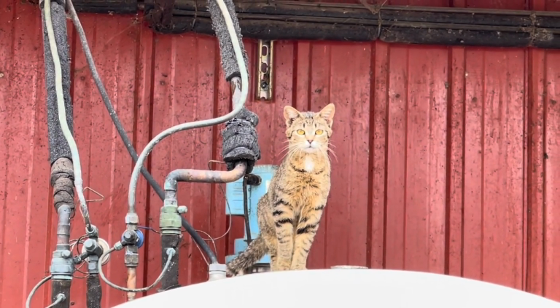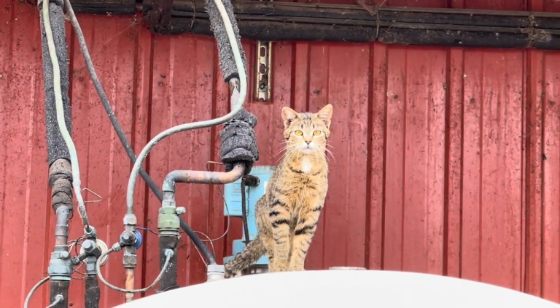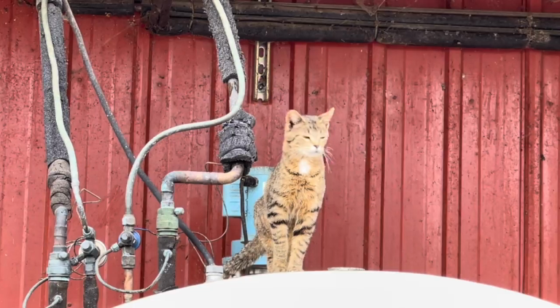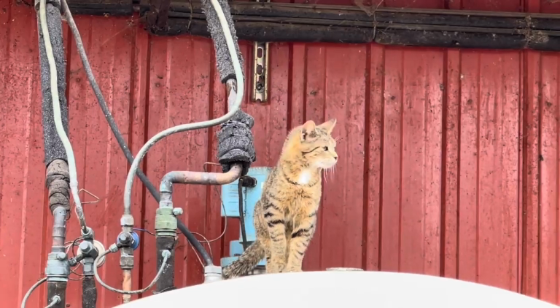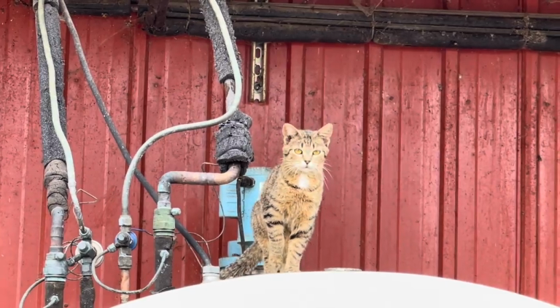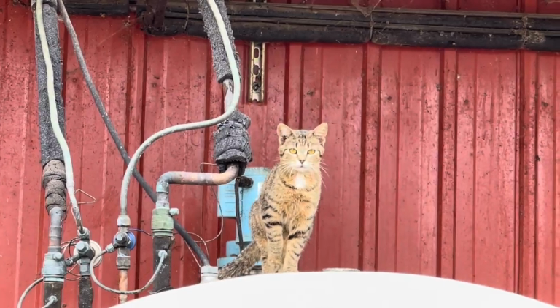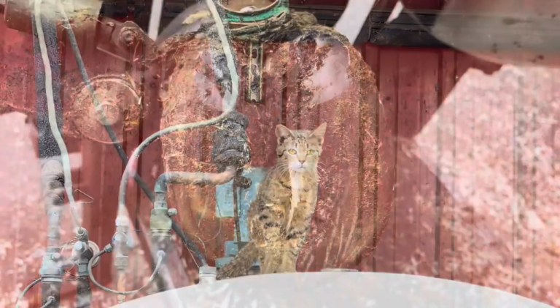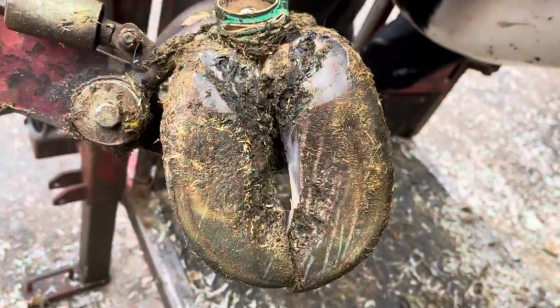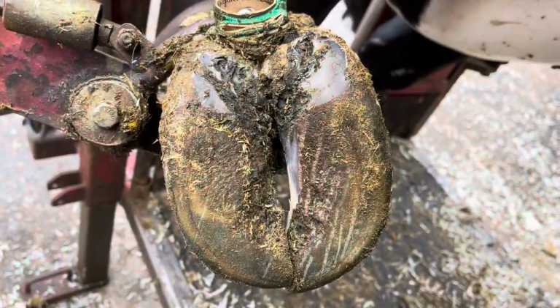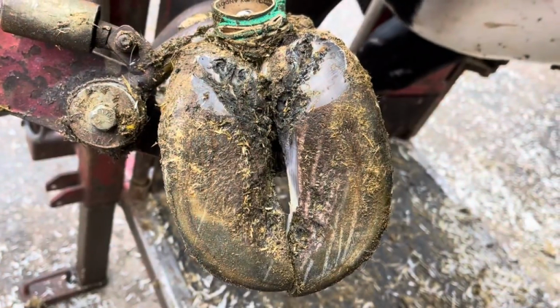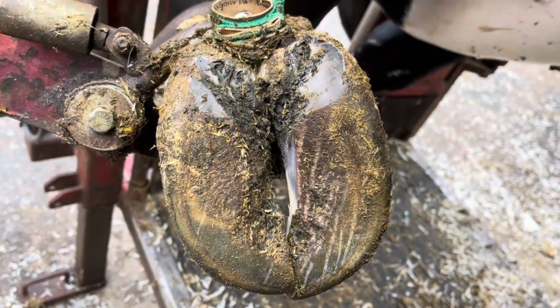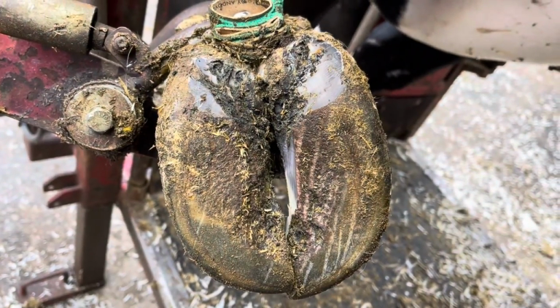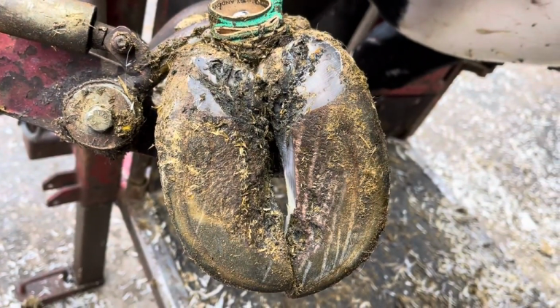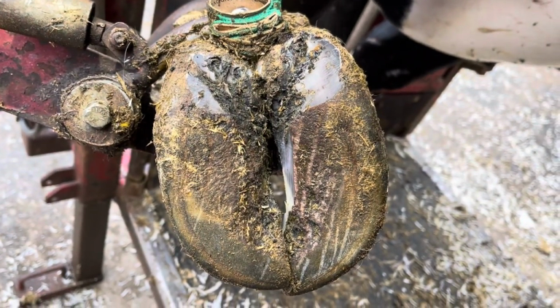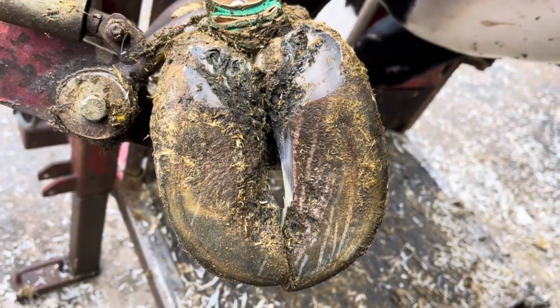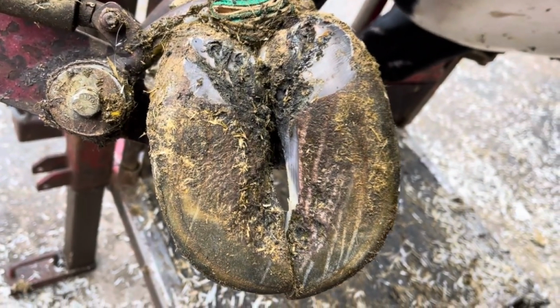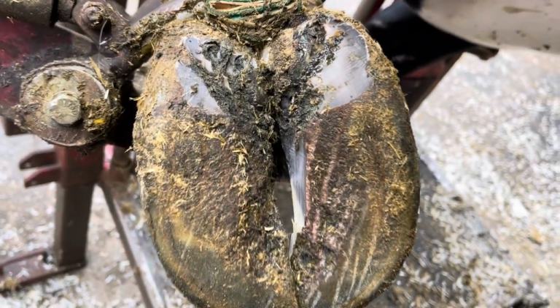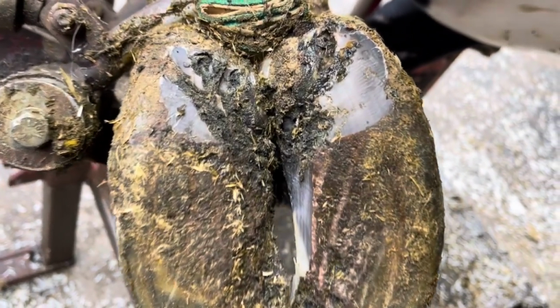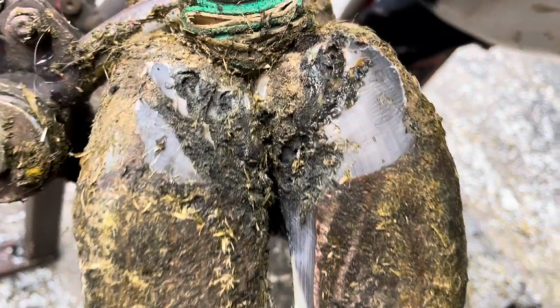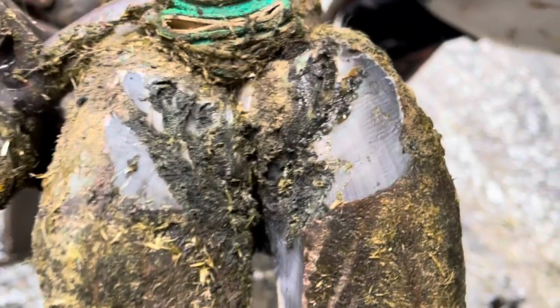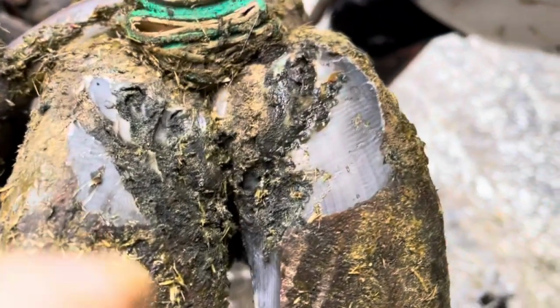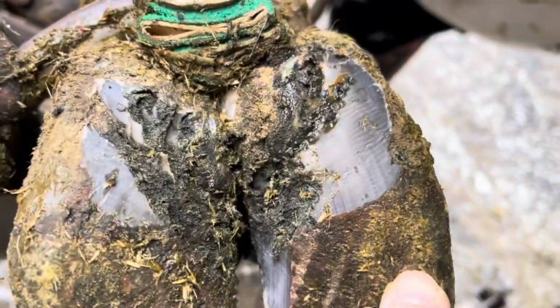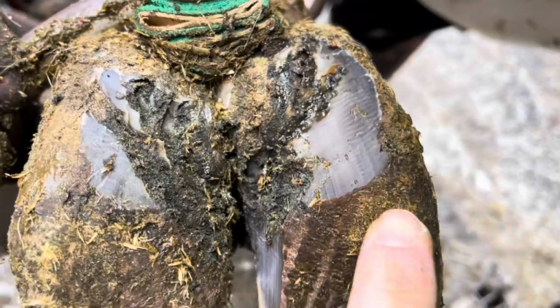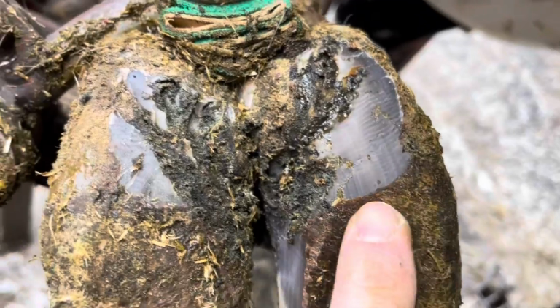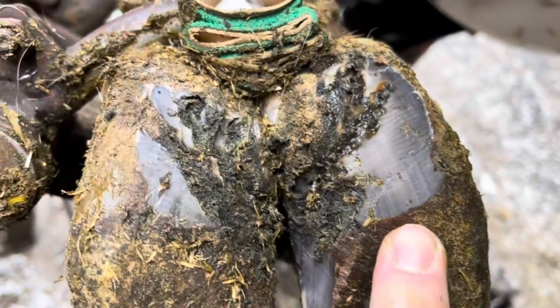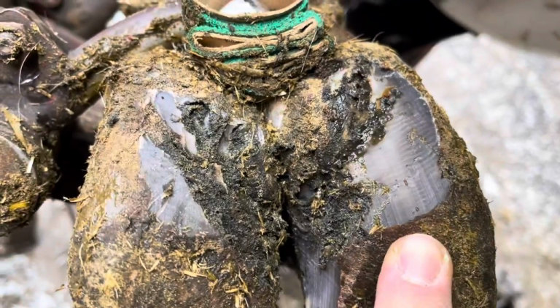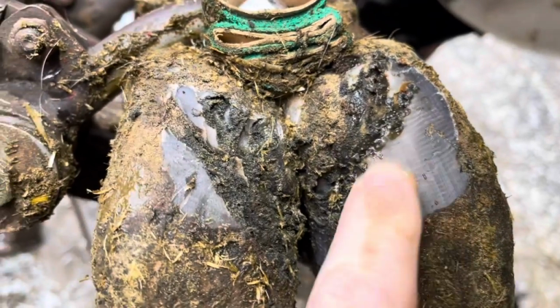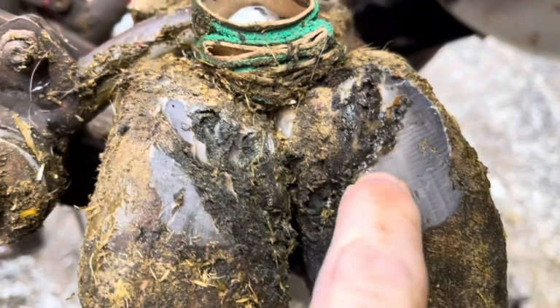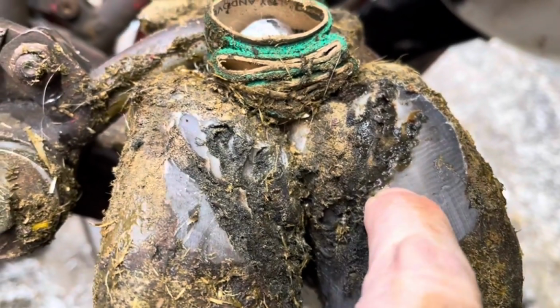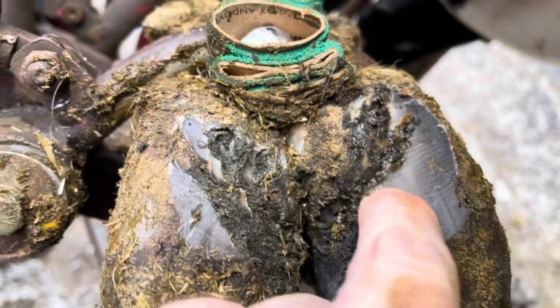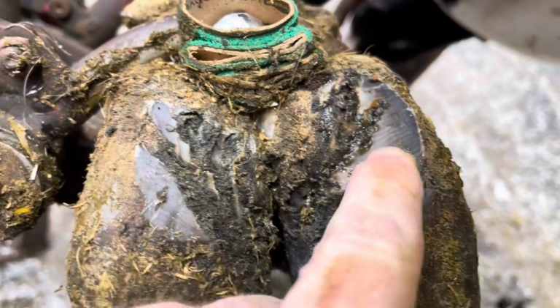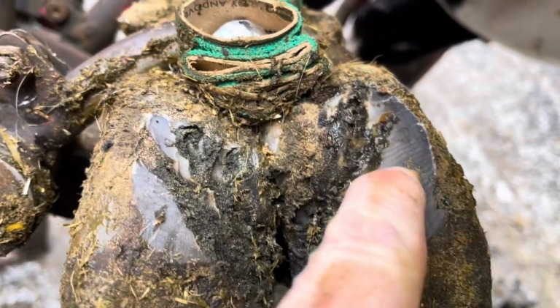Hello, everyone, and welcome back to Nate the Hoof Guy. On today's video, we have got a cow with a white line defect in her left front foot. So without further ado, let's get started.